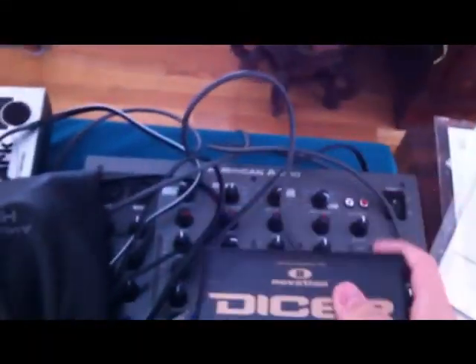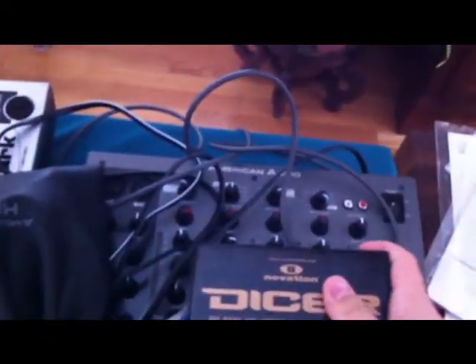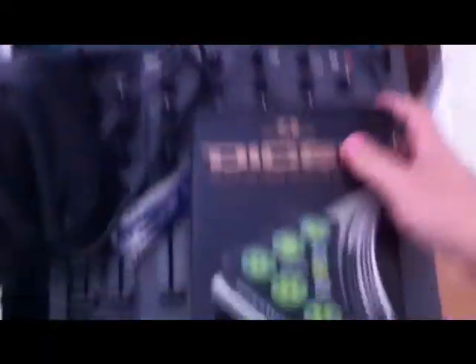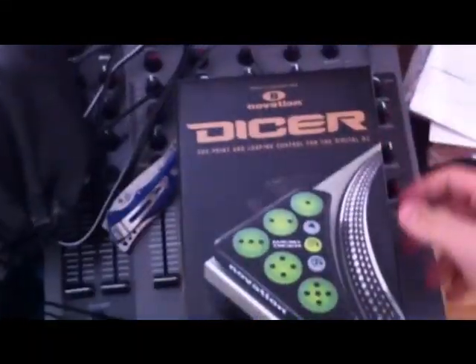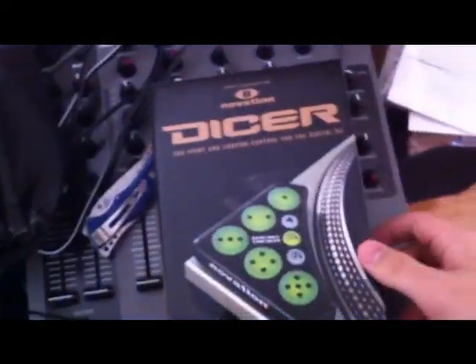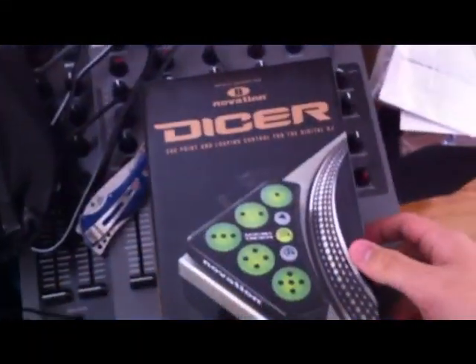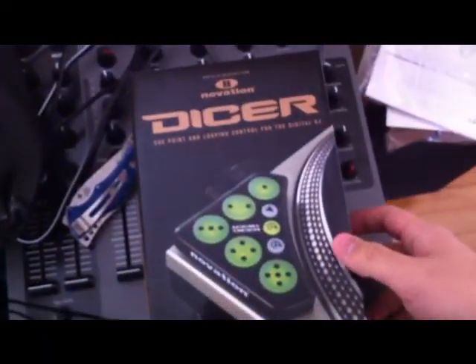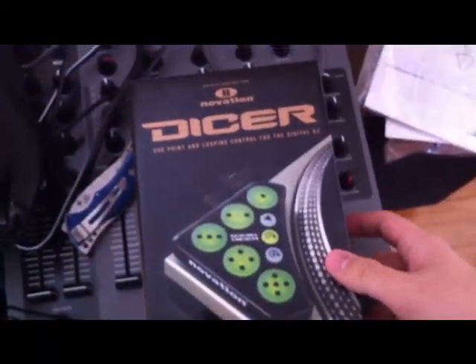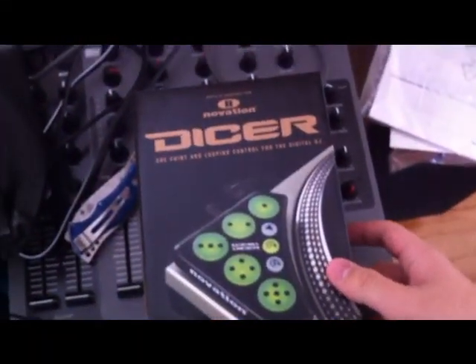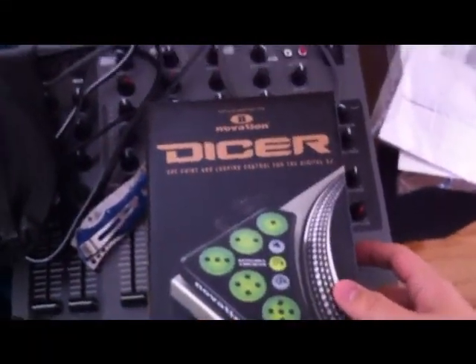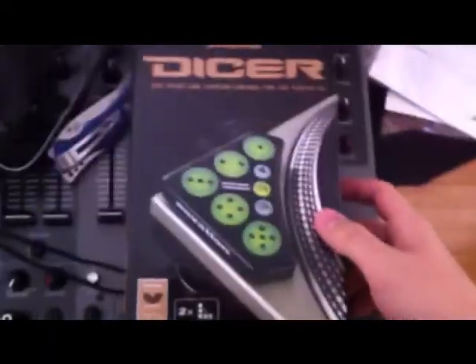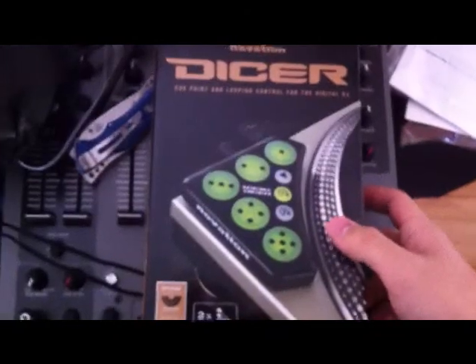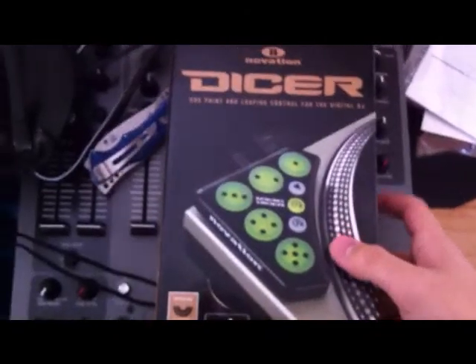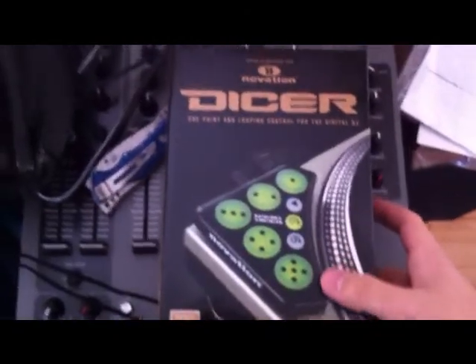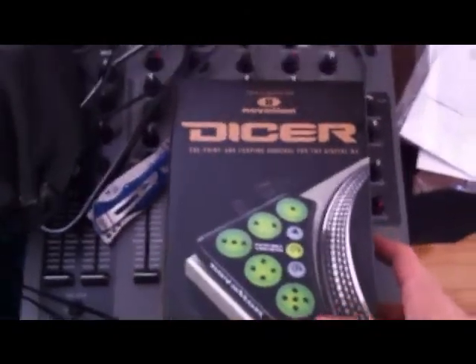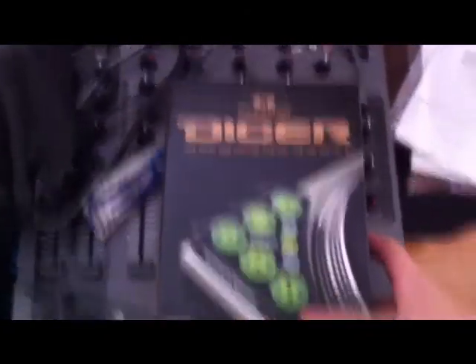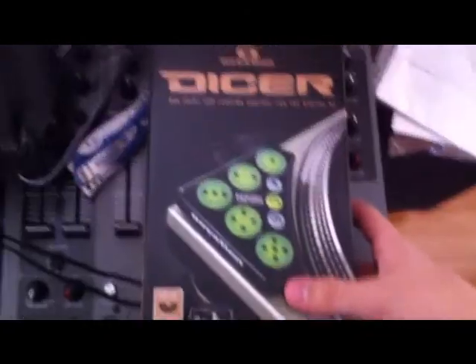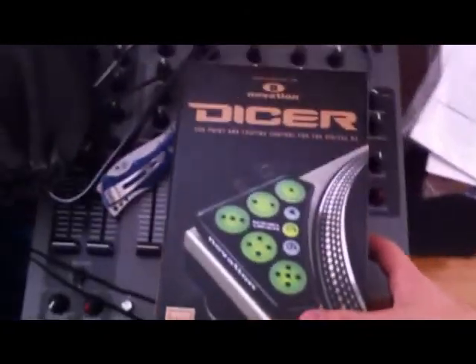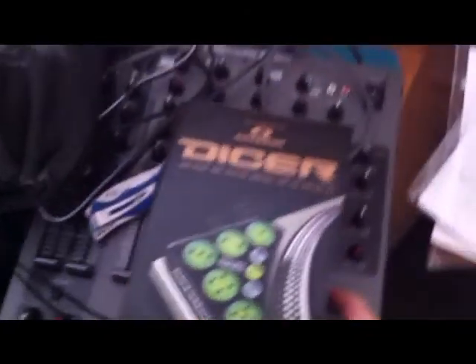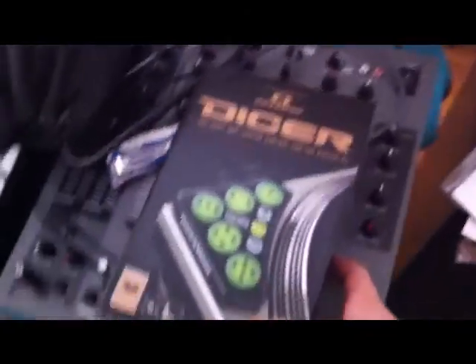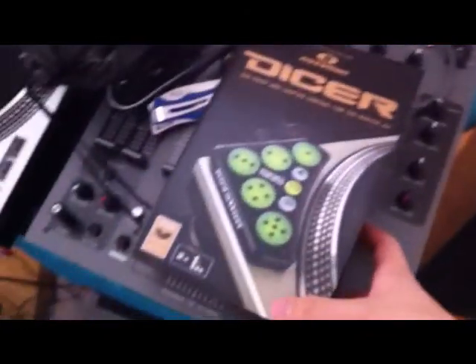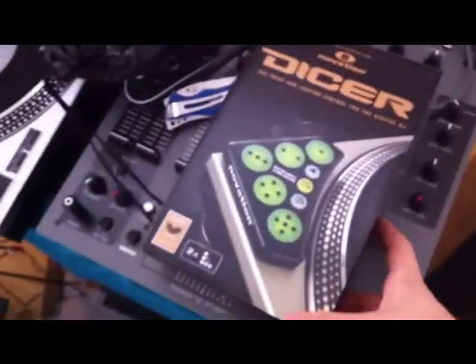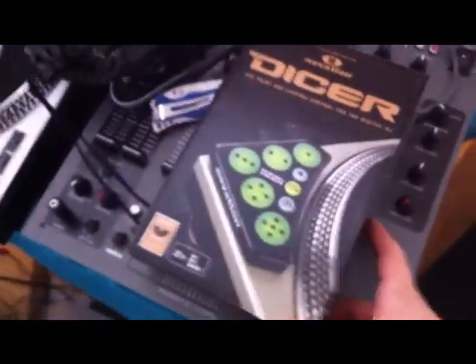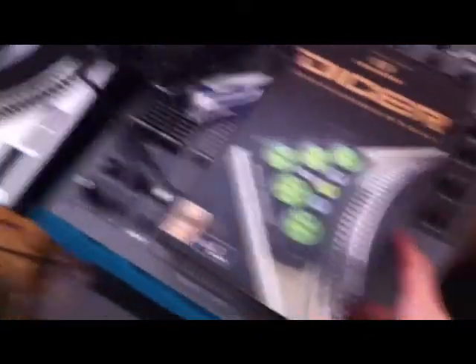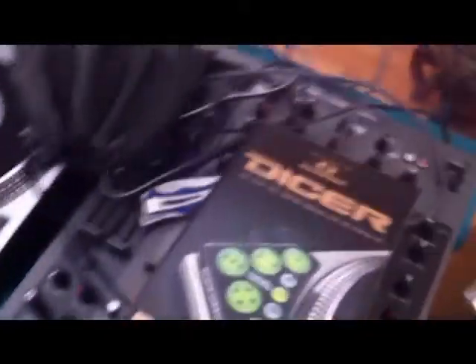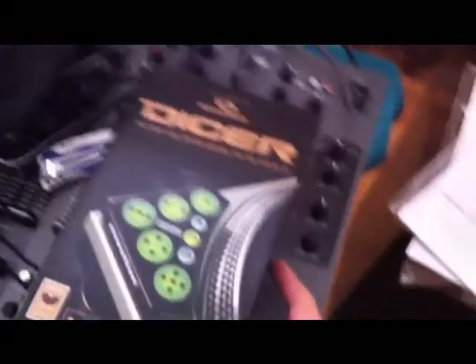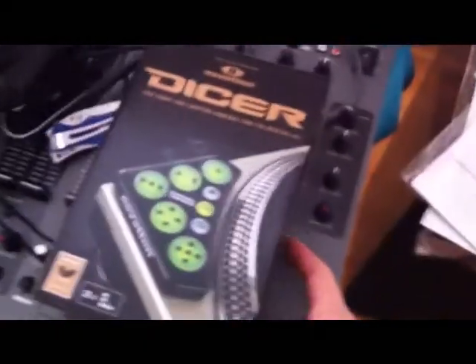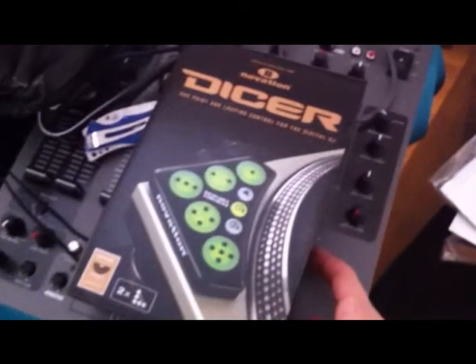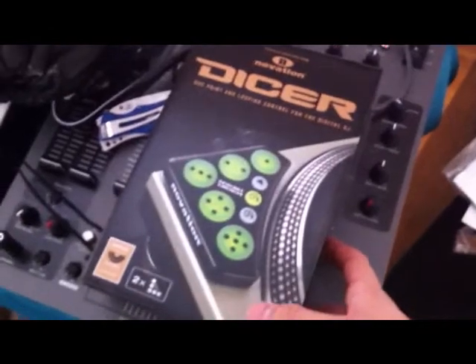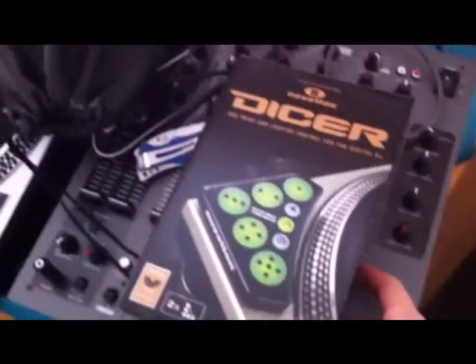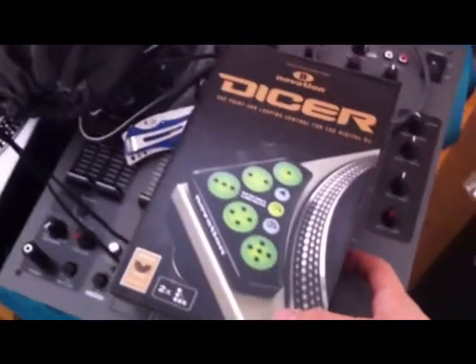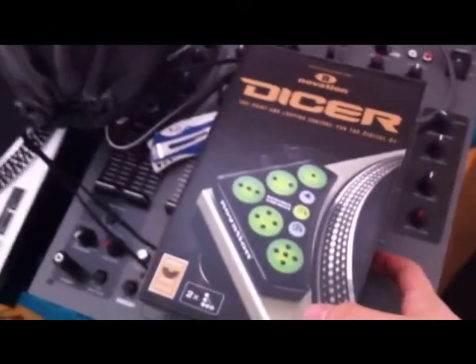It's usually $90, $195, something around there. I got this for $85 from — I forgot the name of the company on Amazon. I'll put the info in the description box.